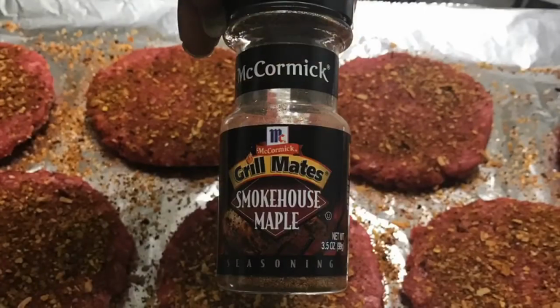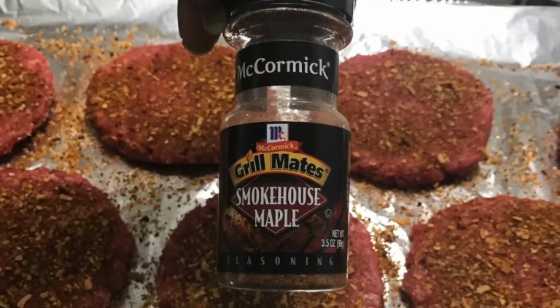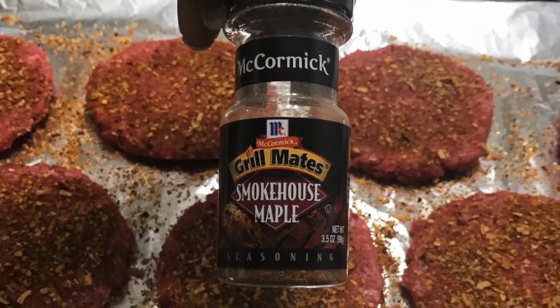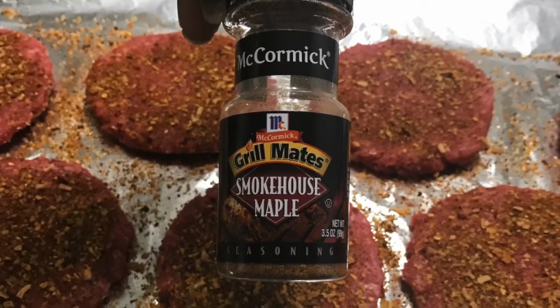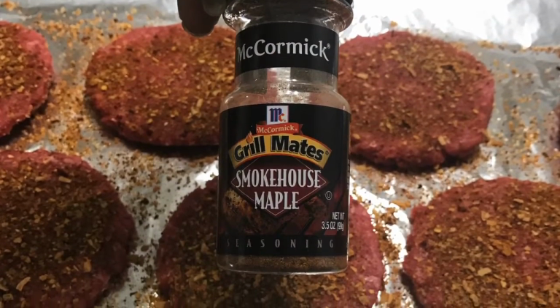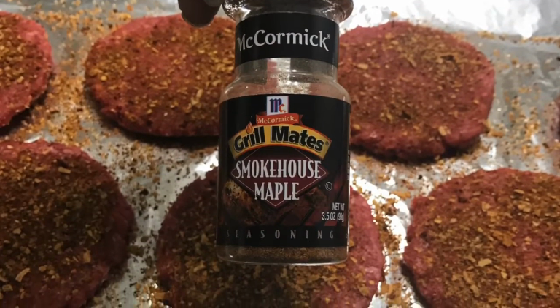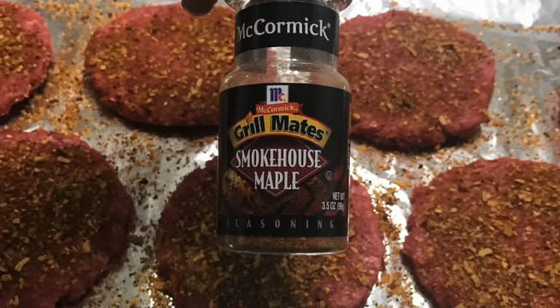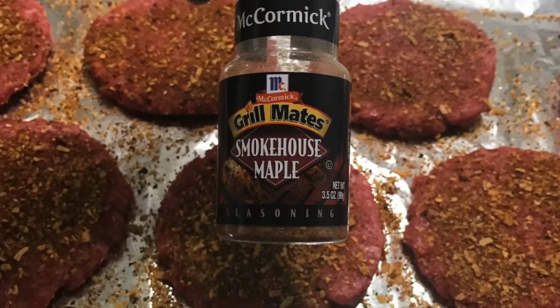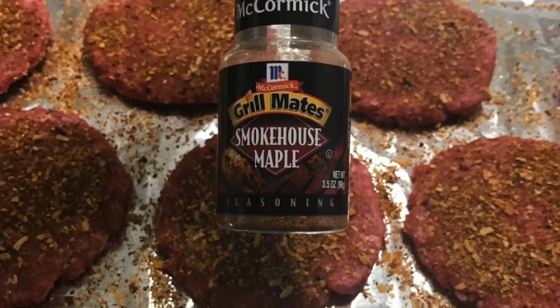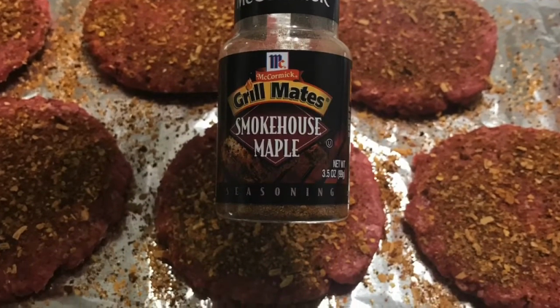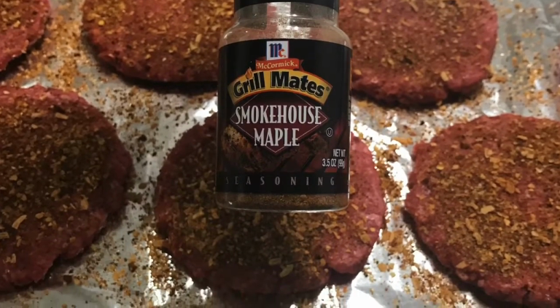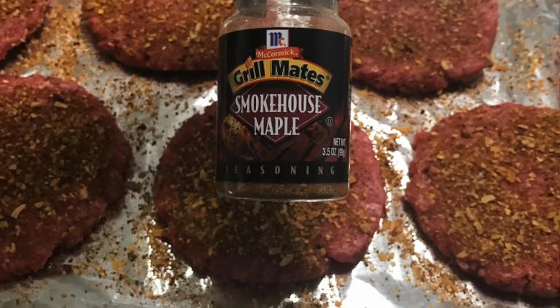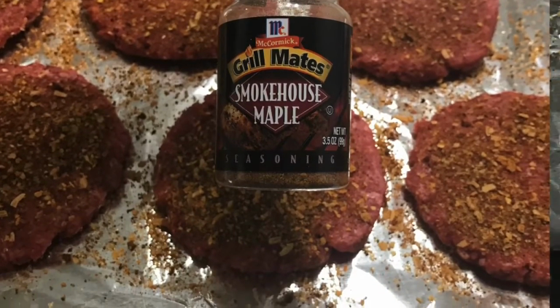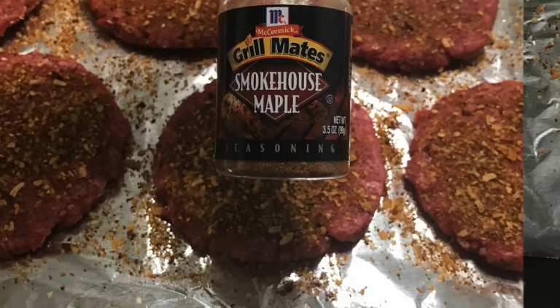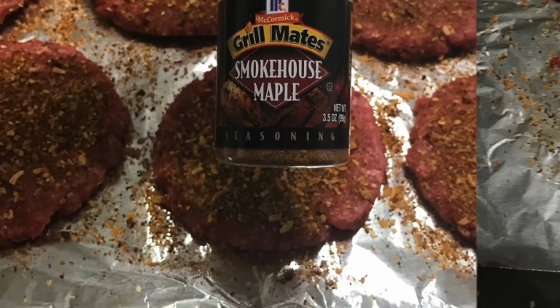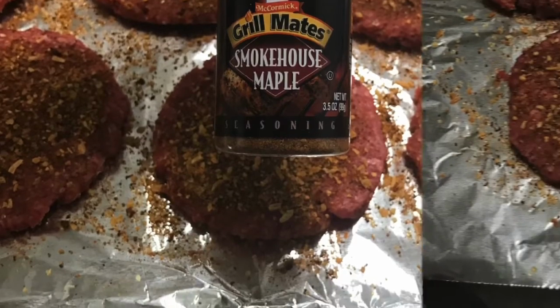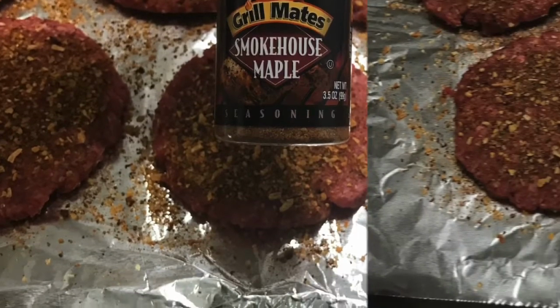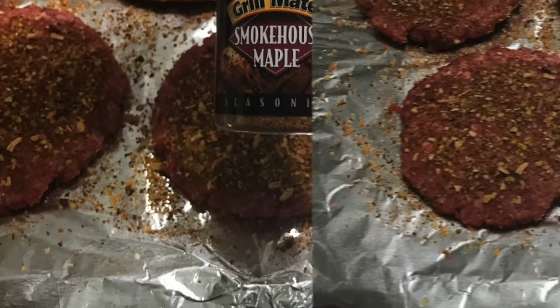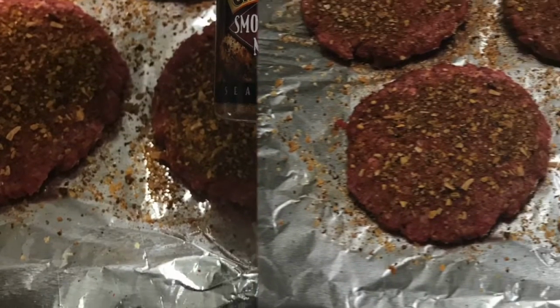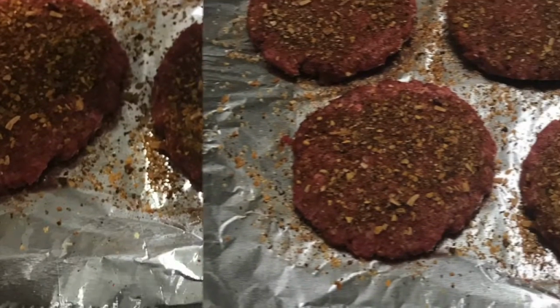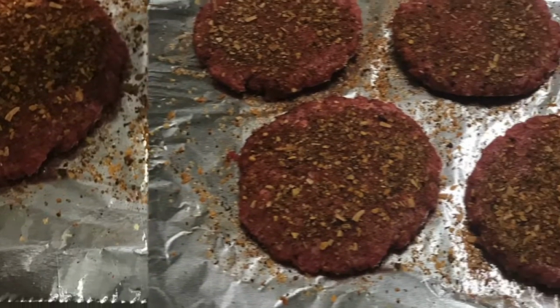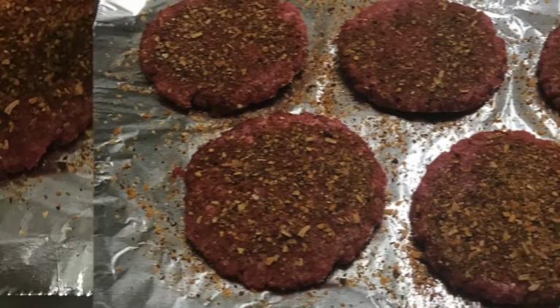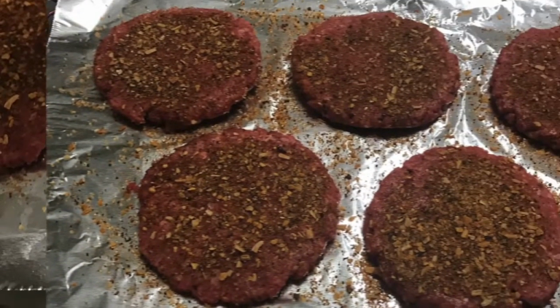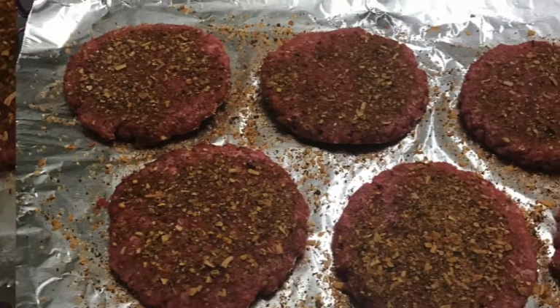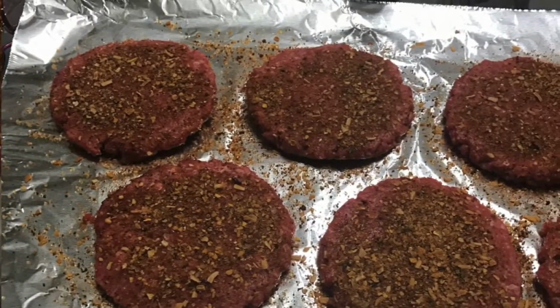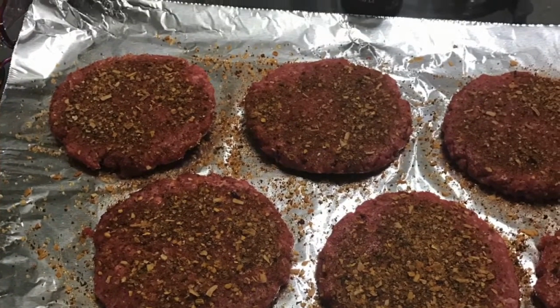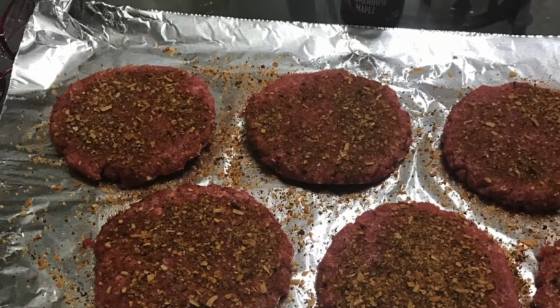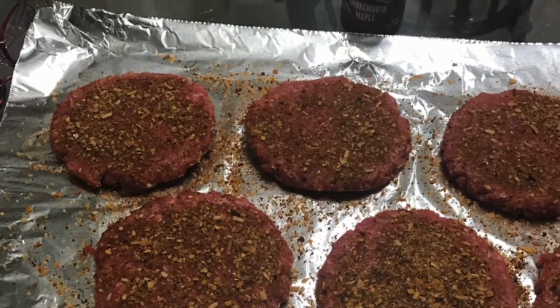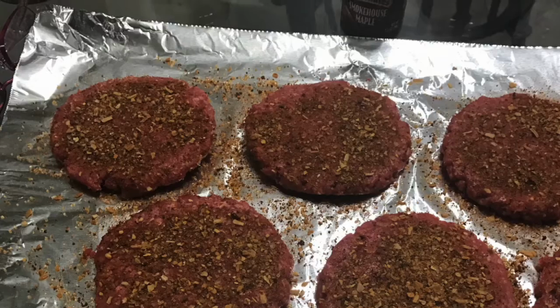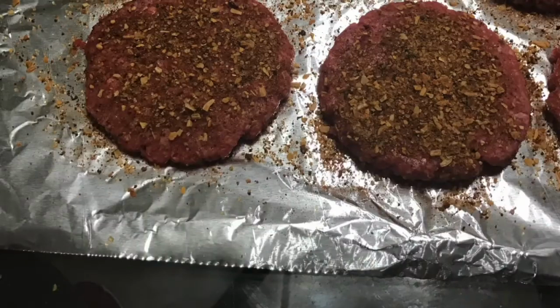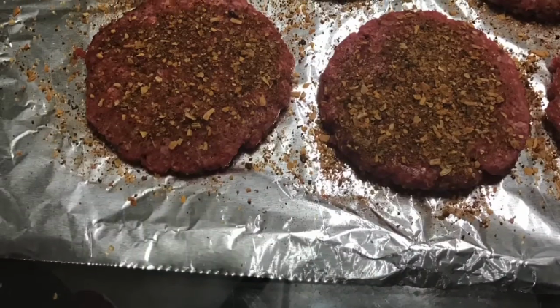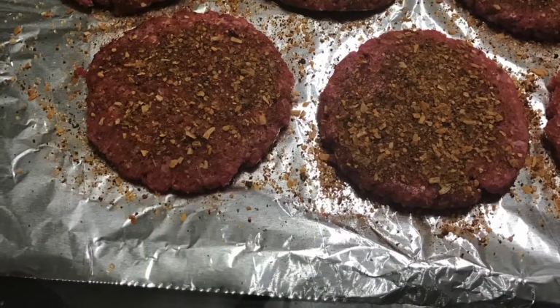In this one I'm using smokehouse meat pork by Grill Meats and I'm using 80-20 ground beef, and I generously seasoned them.